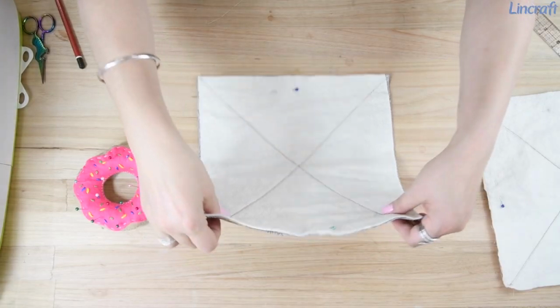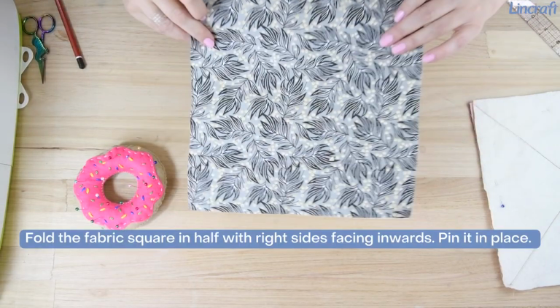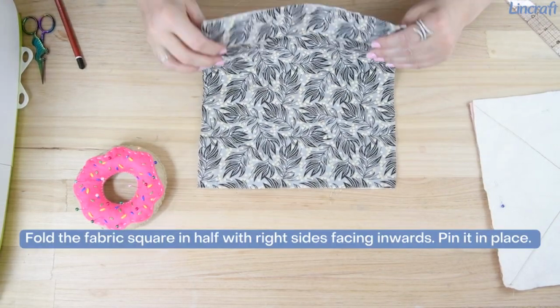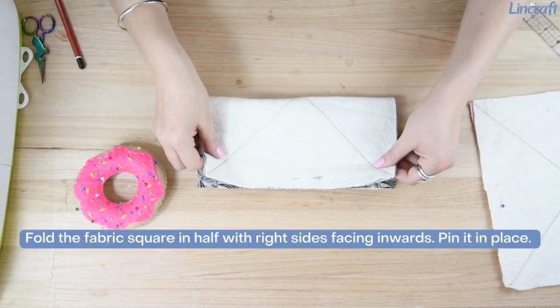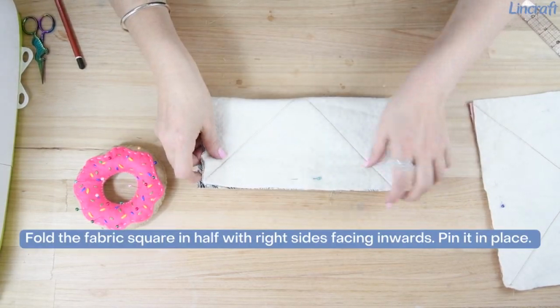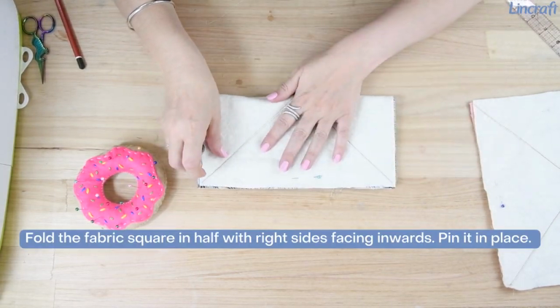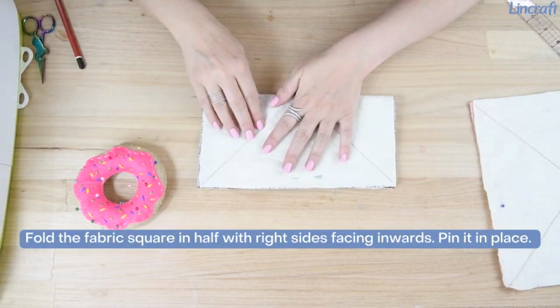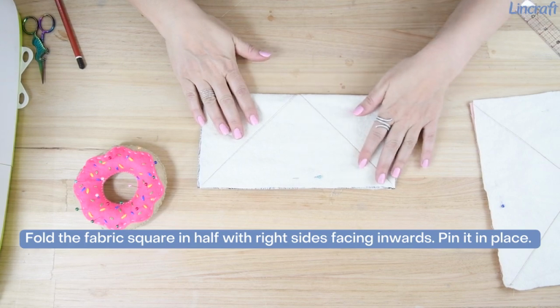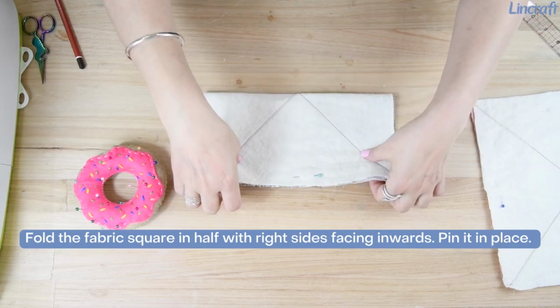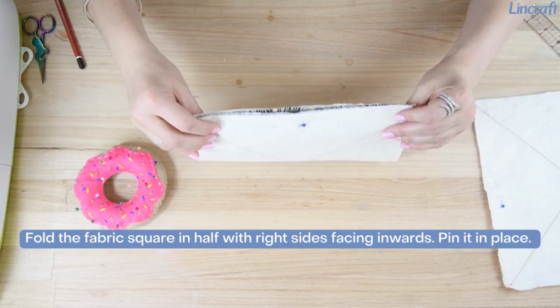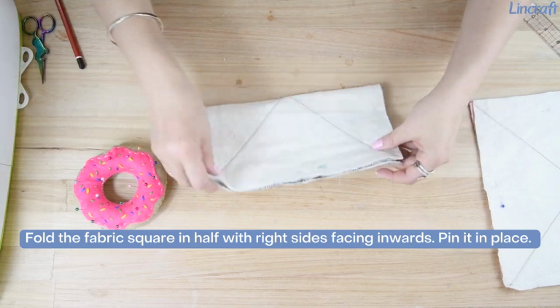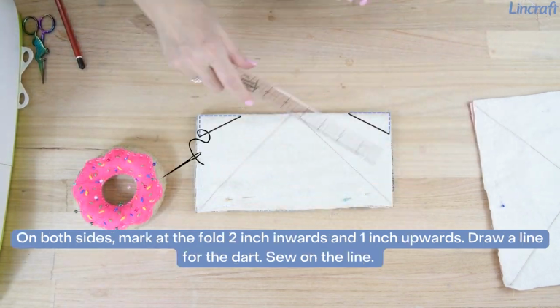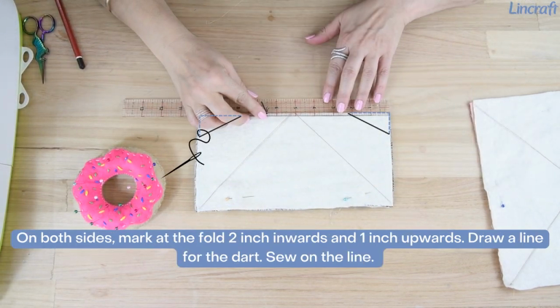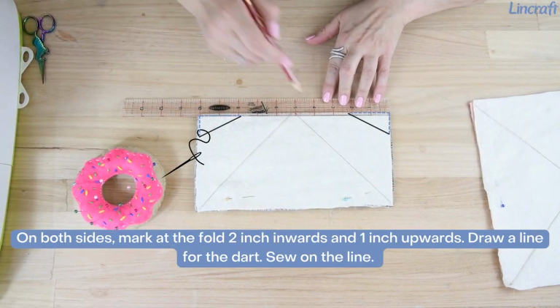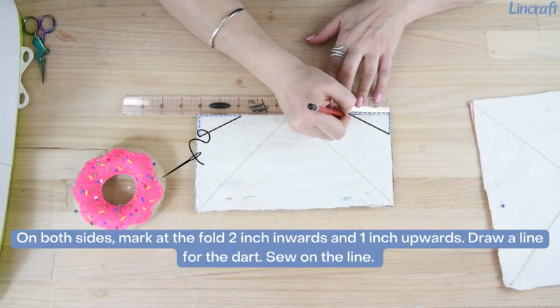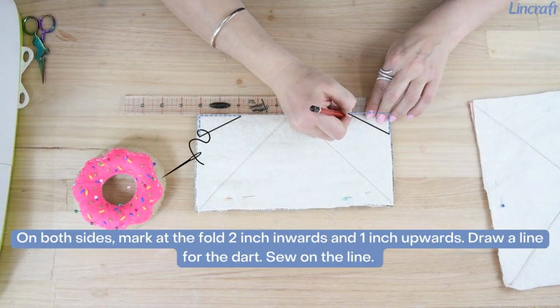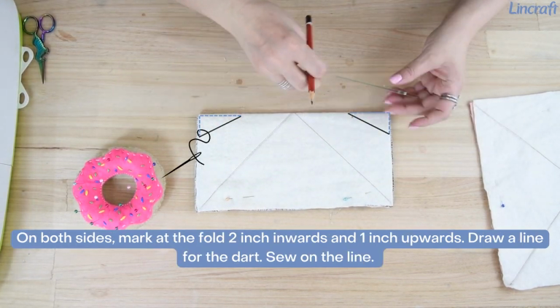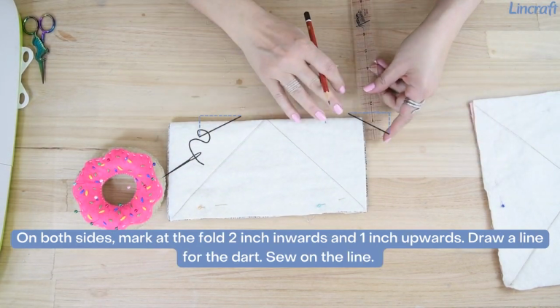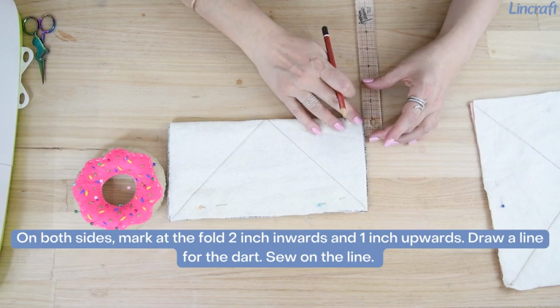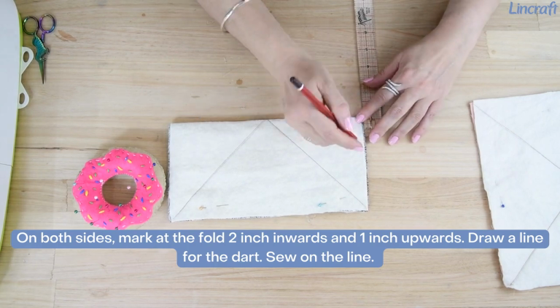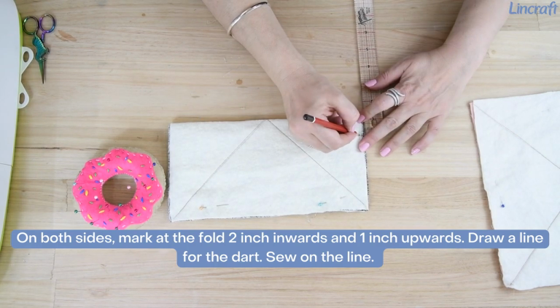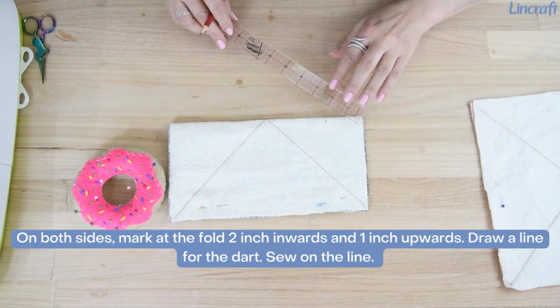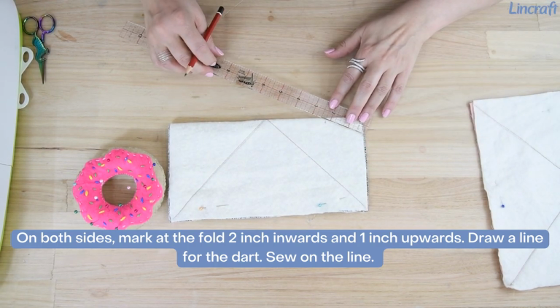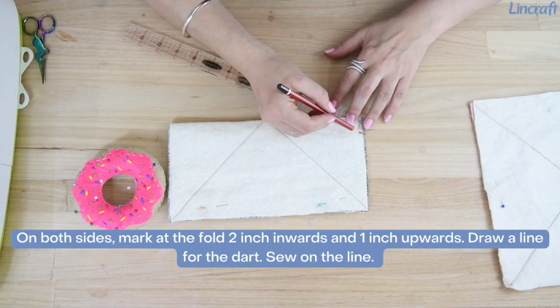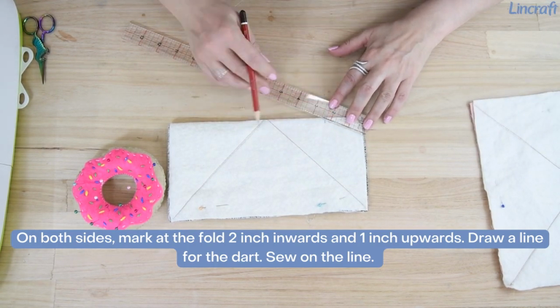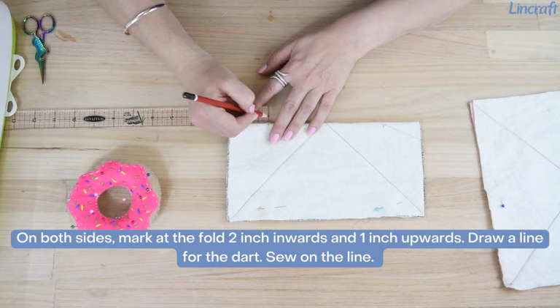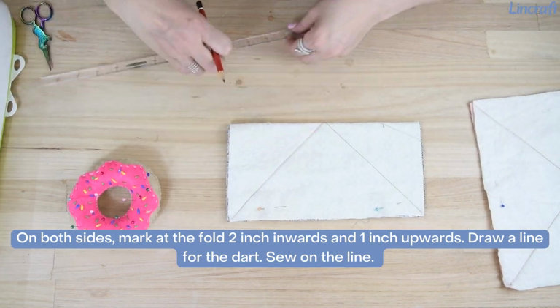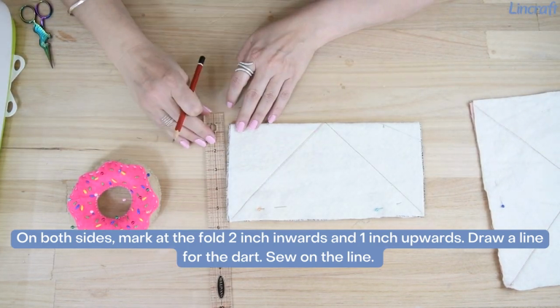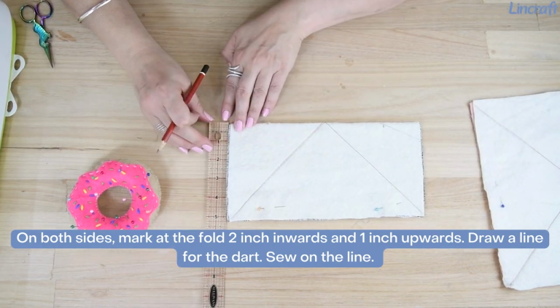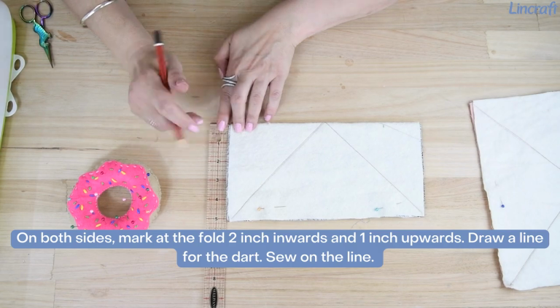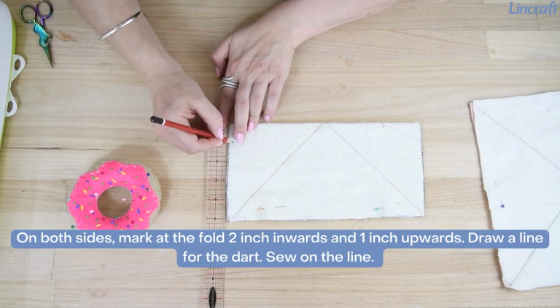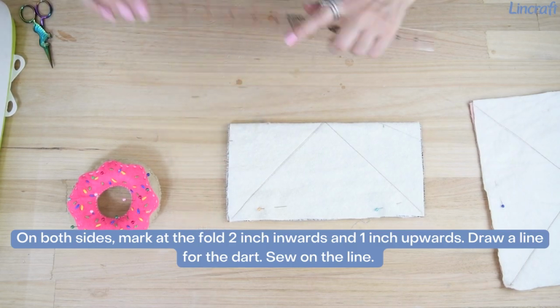Fold the fabric square in half with right sides facing inwards and pin it in place. On both sides, mark at the fold 2 inches inwards and 1 inch upwards. Draw a line for the dart and sew on the line.